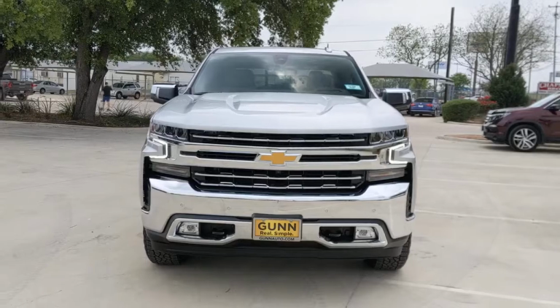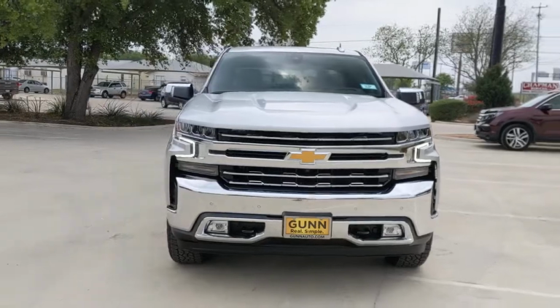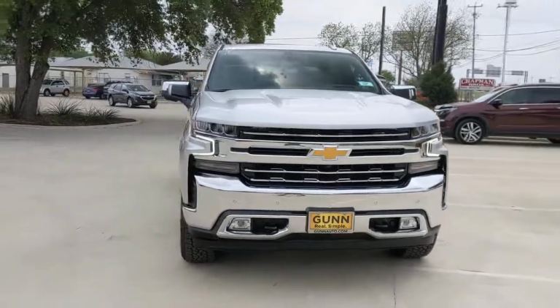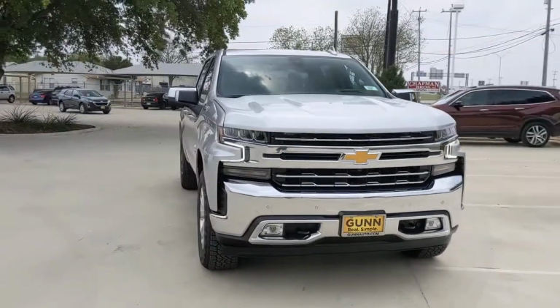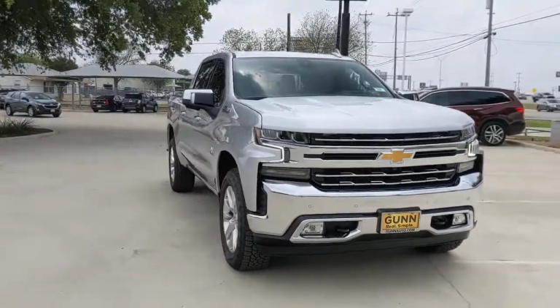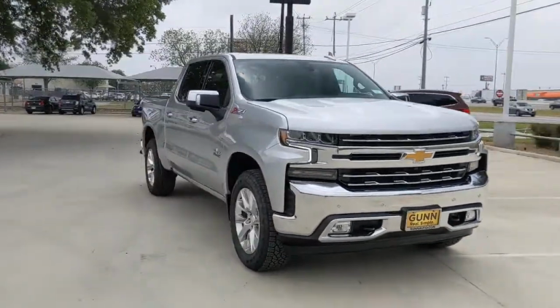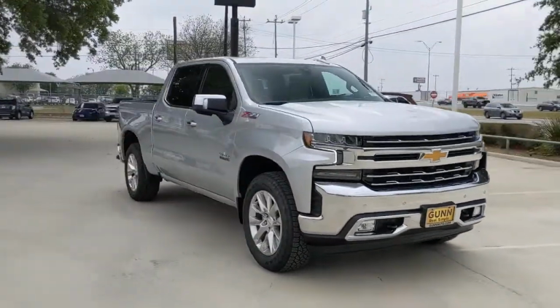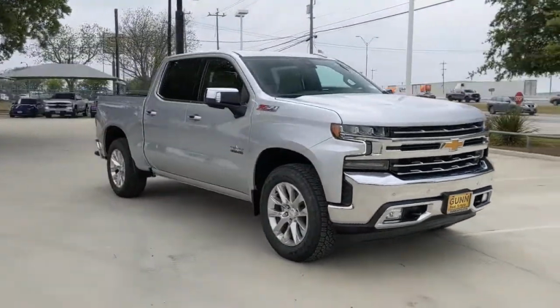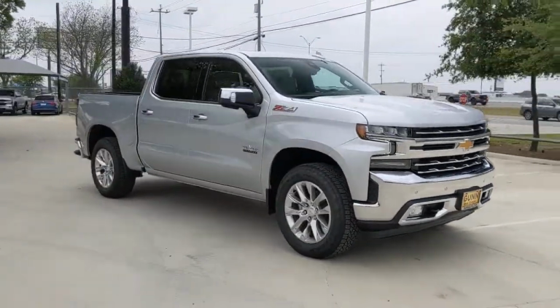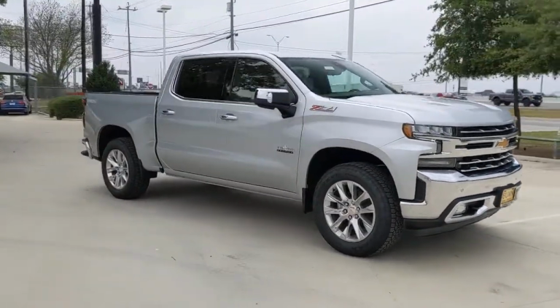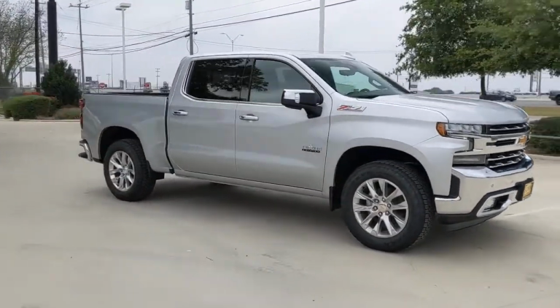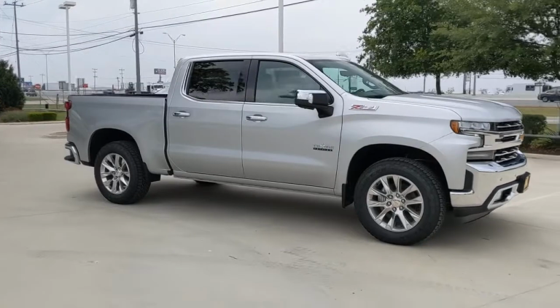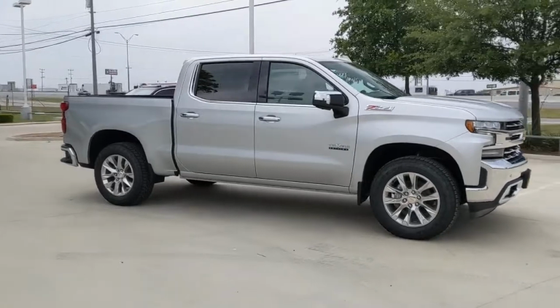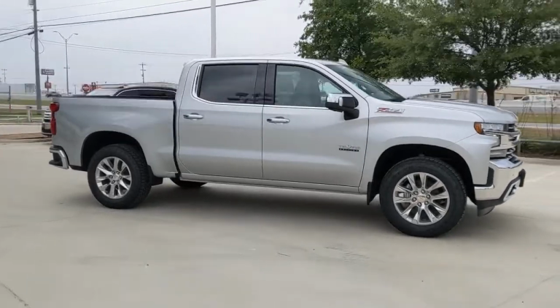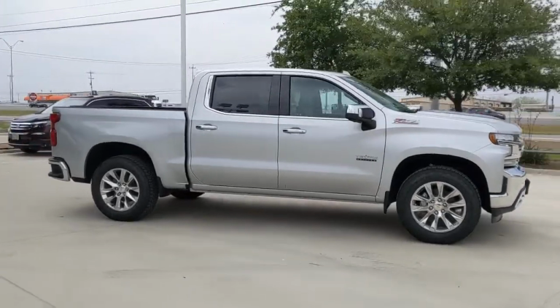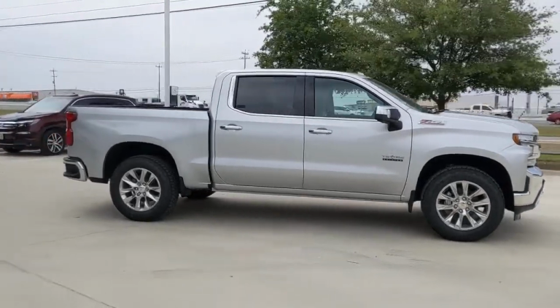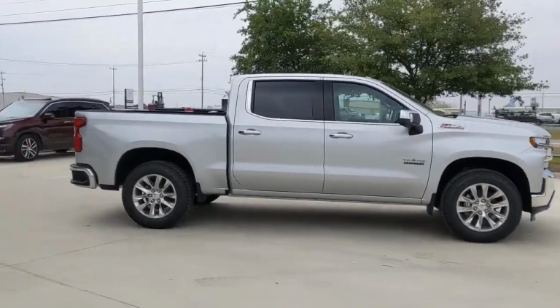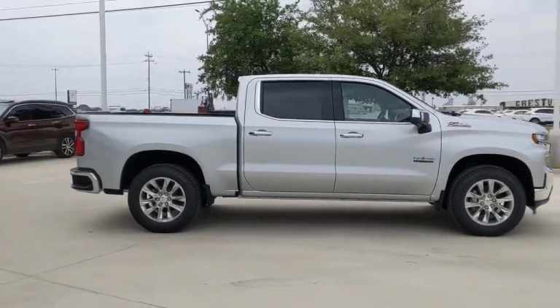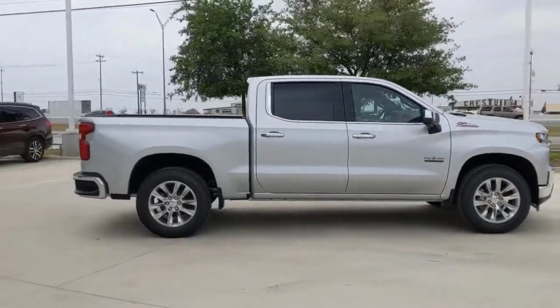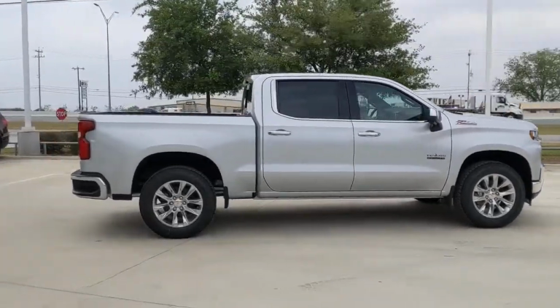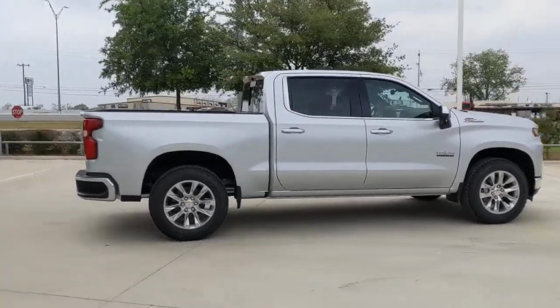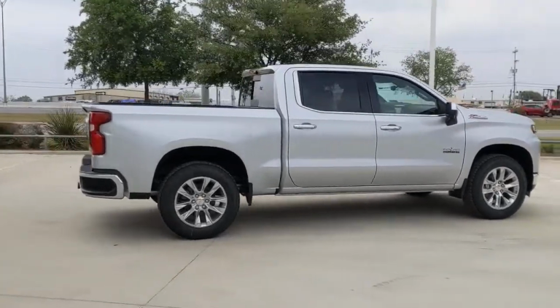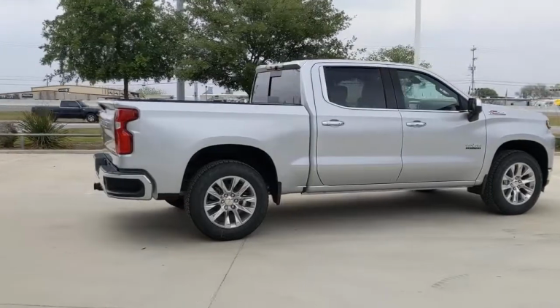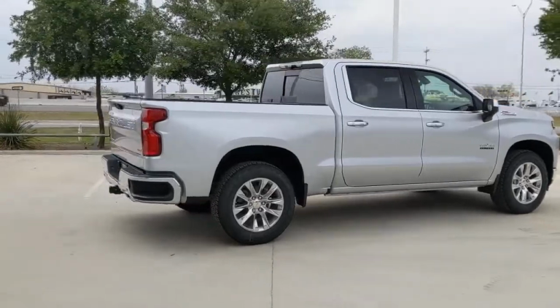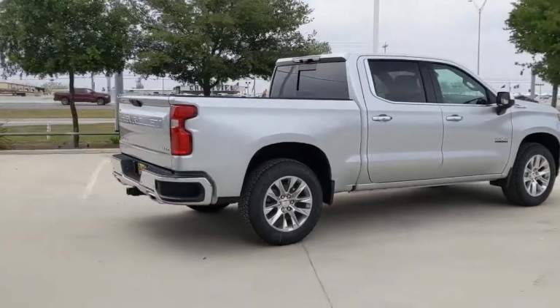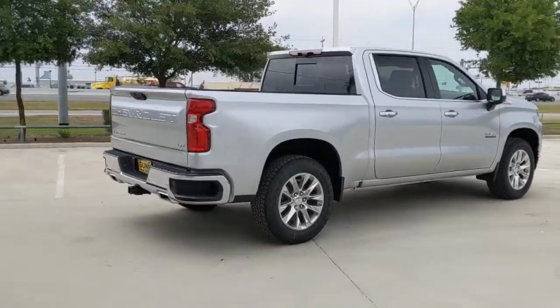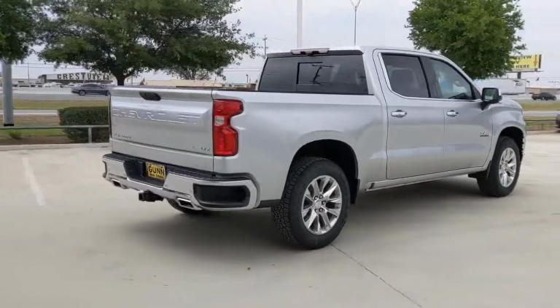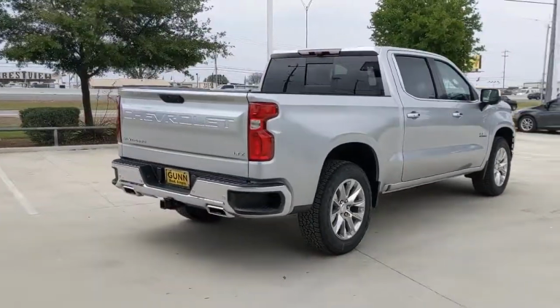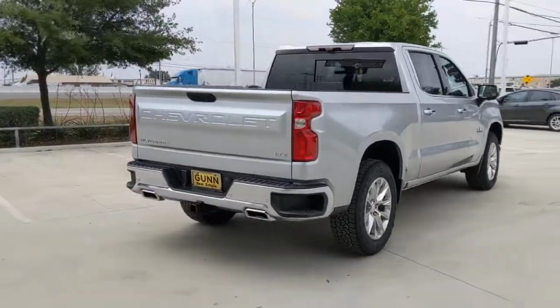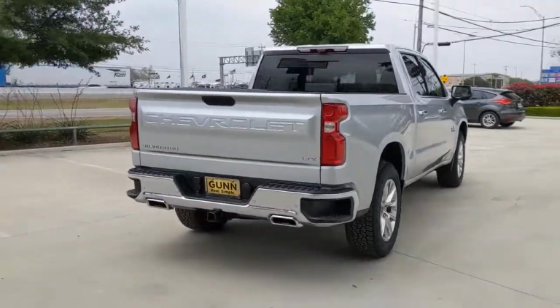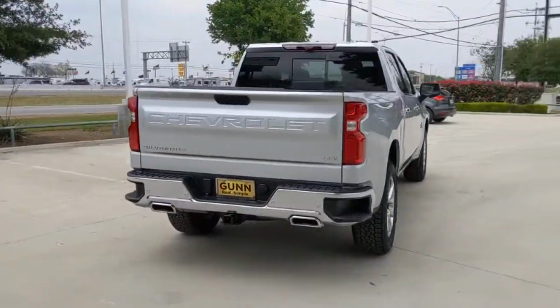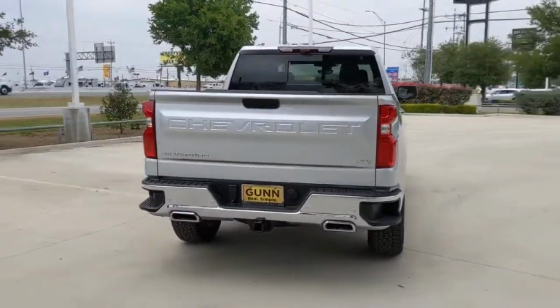Check out this 2021 Chevrolet Silverado 1500. The Silverado 1500 is the full-size pickup that blends a spacious, quiet cabin, technology that keeps you connected, smooth handling, and the toughness you need for all your projects.